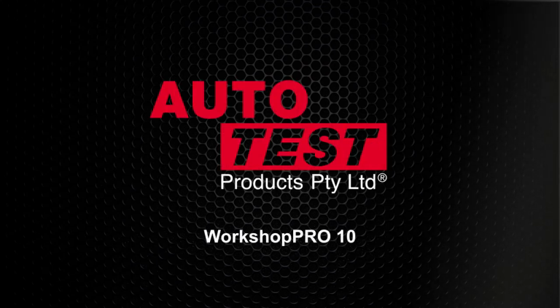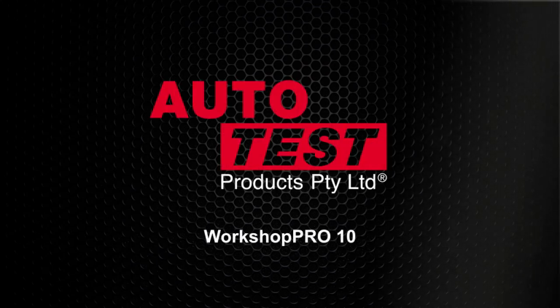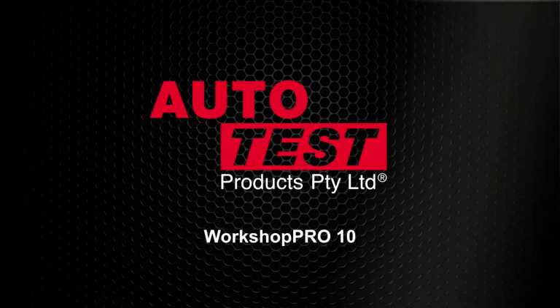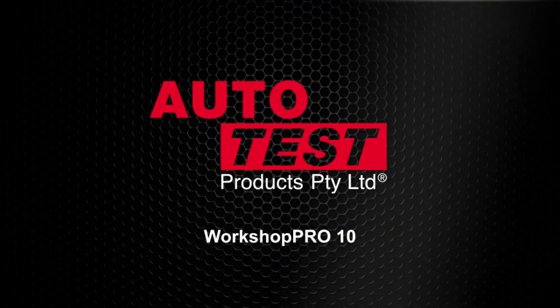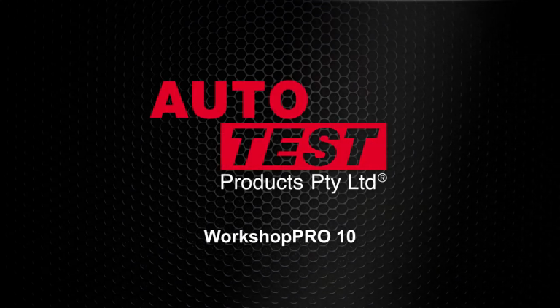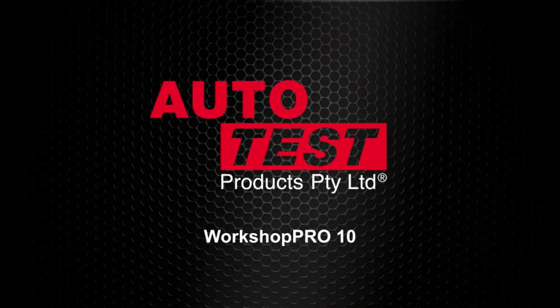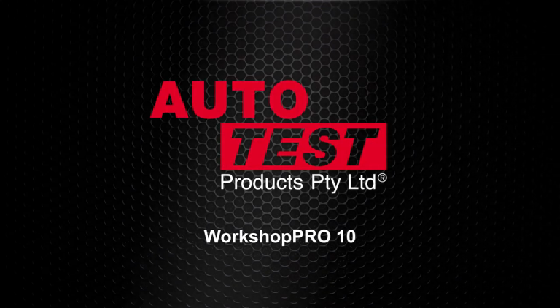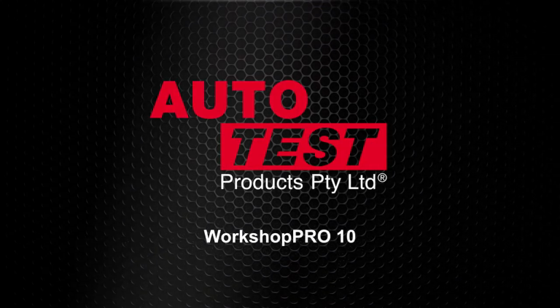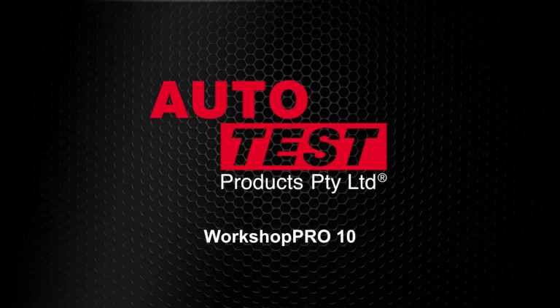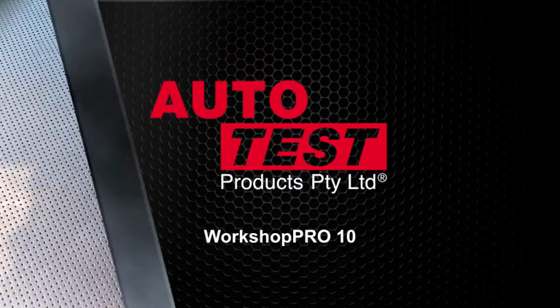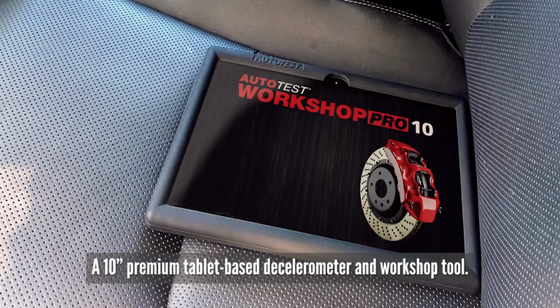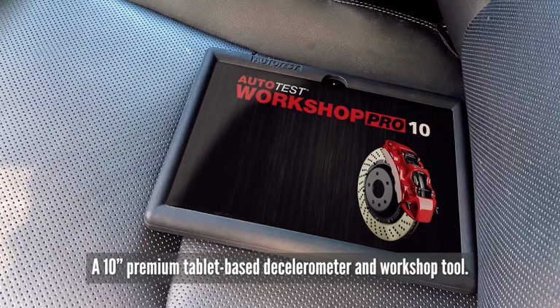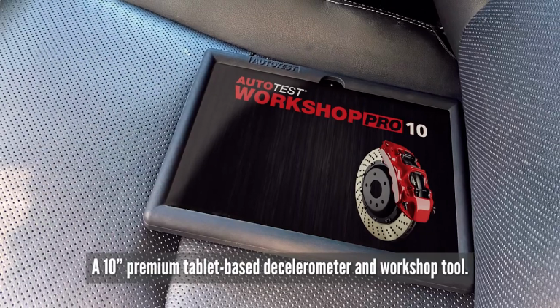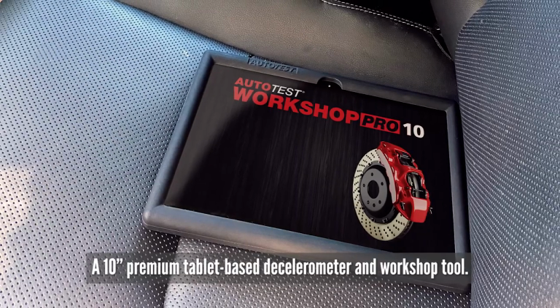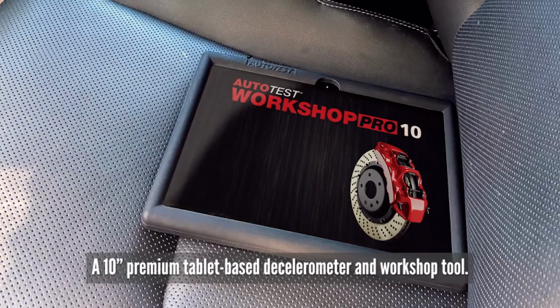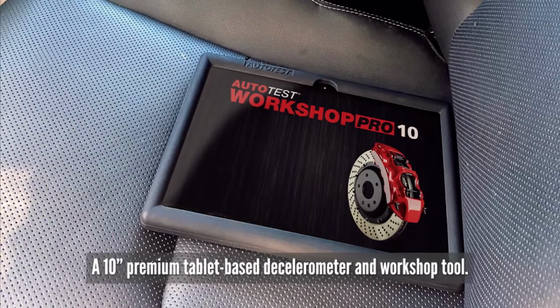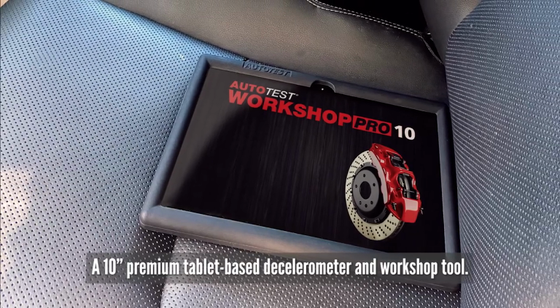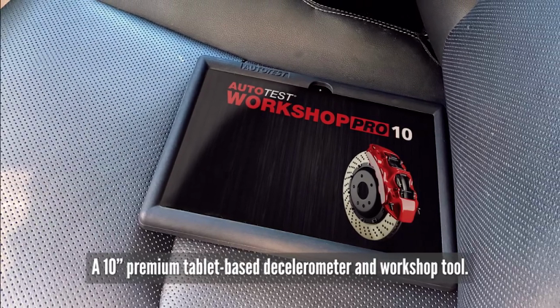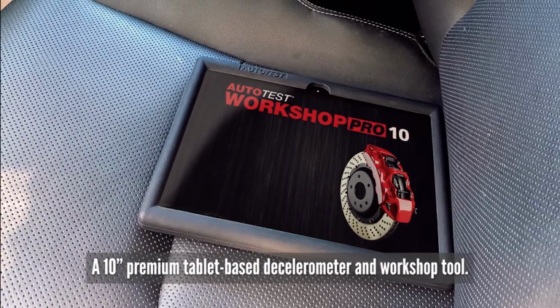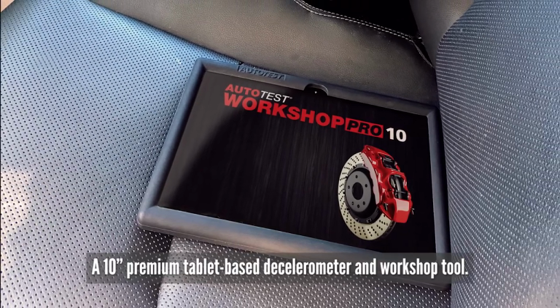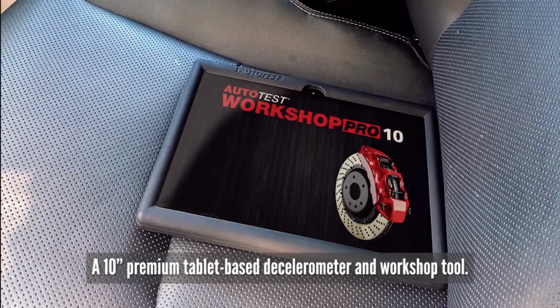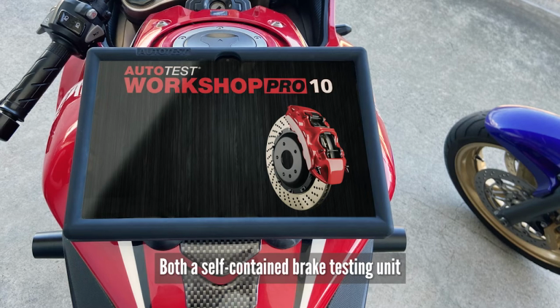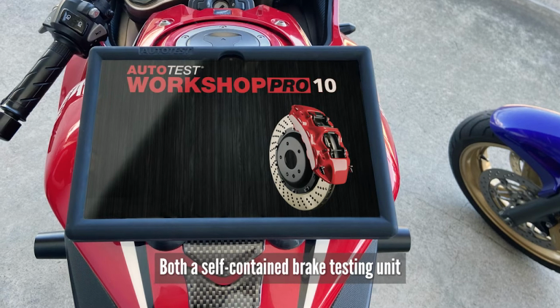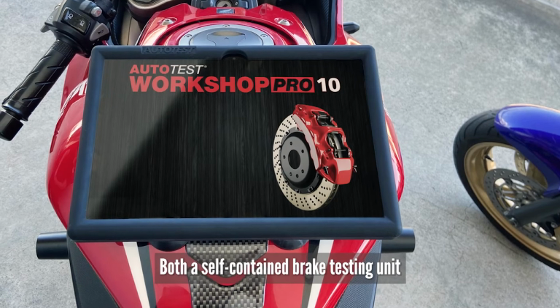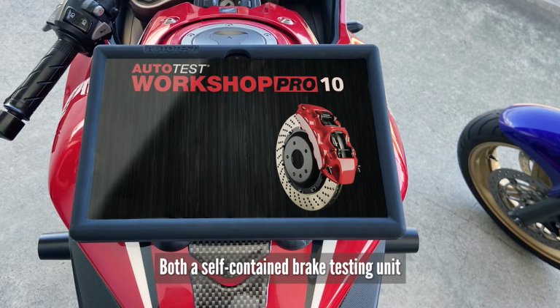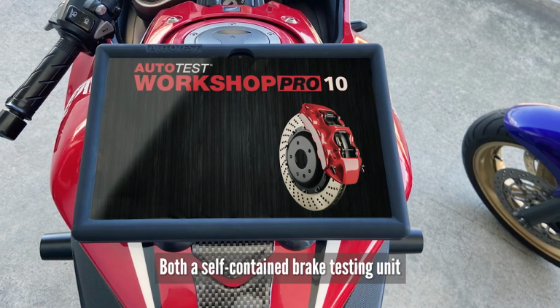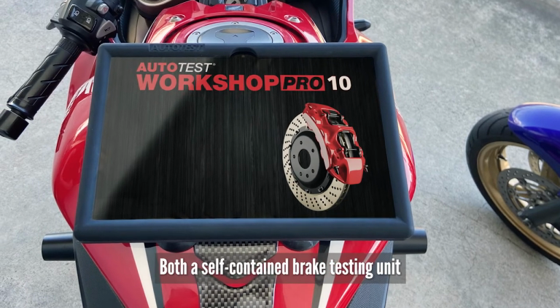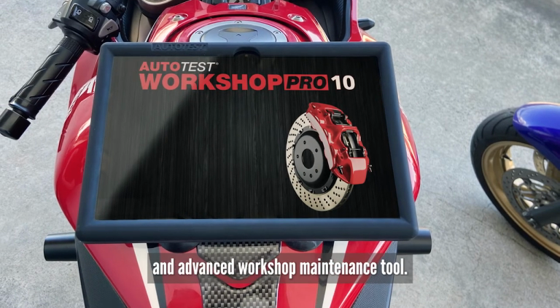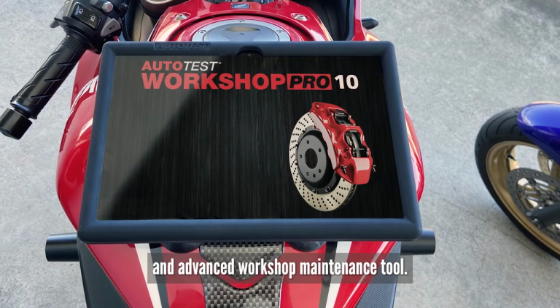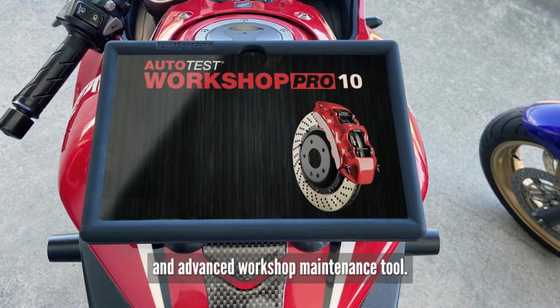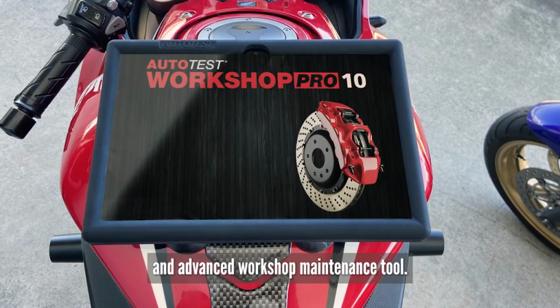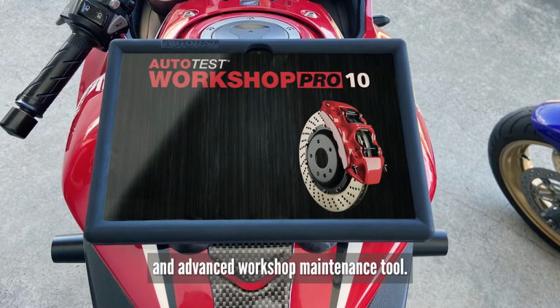This is an Autotest product video for the Workshop Pro 10, a 10-inch premium tablet-based decelerometer and workshop tool. It is both a self-contained brake testing unit and advanced workshop maintenance tool.